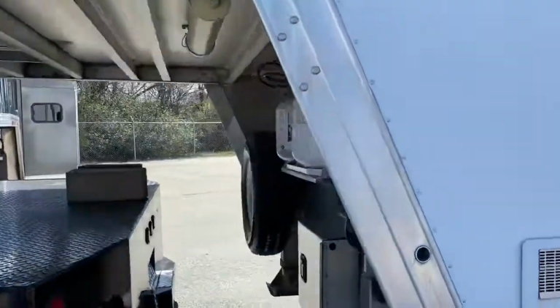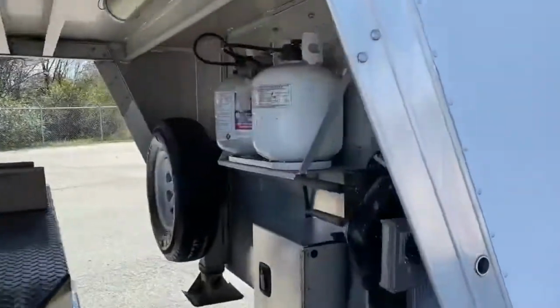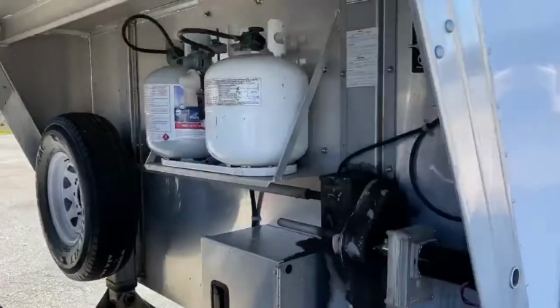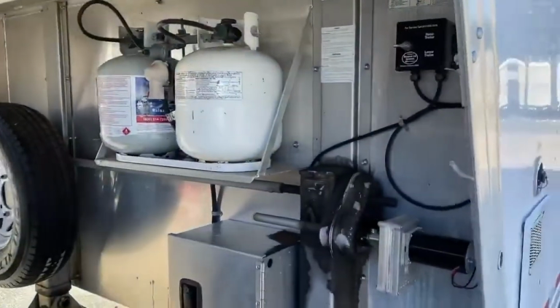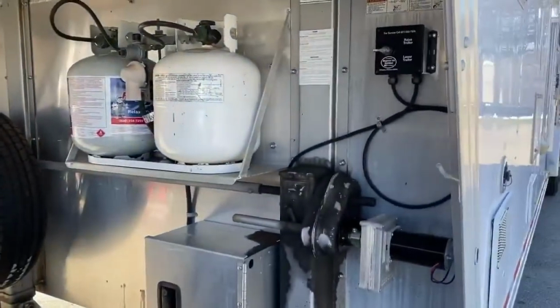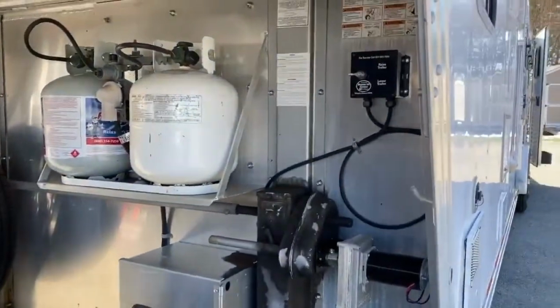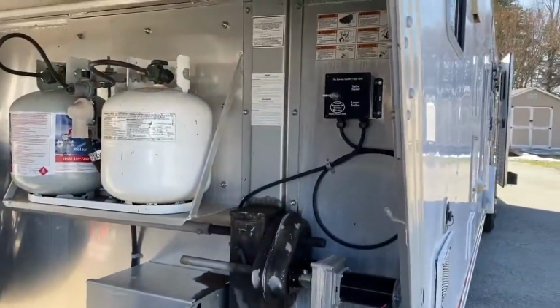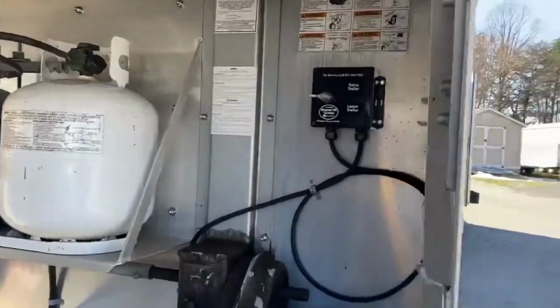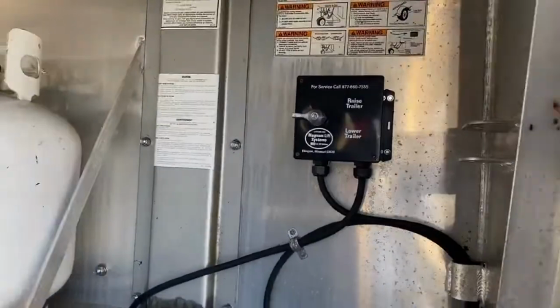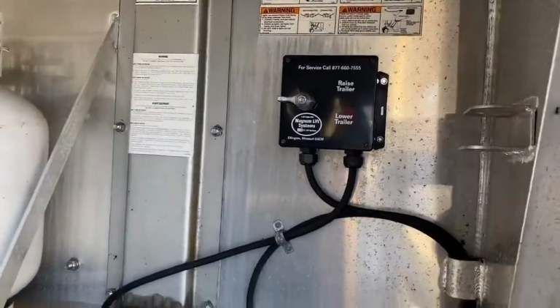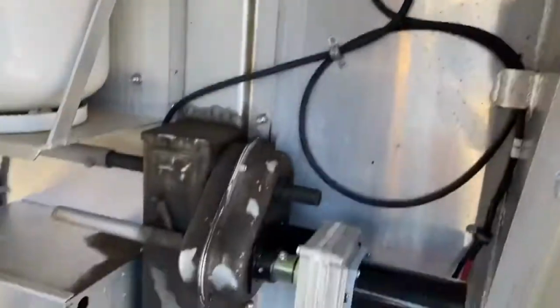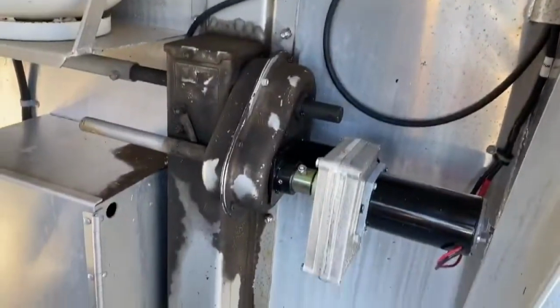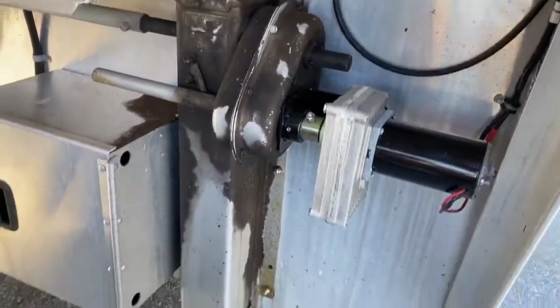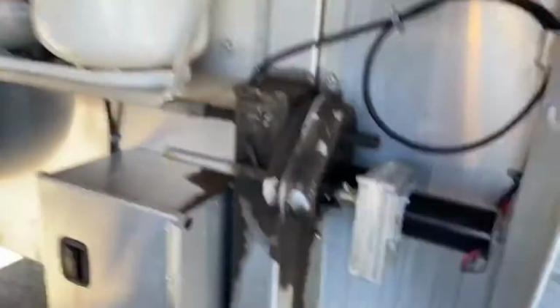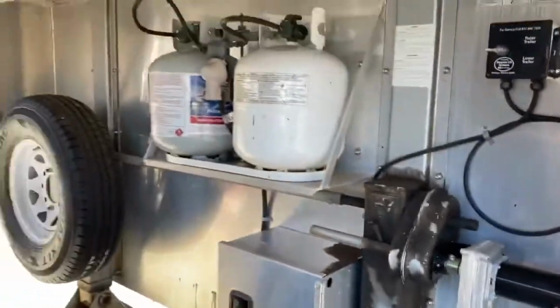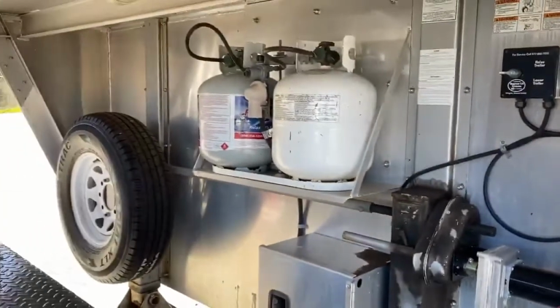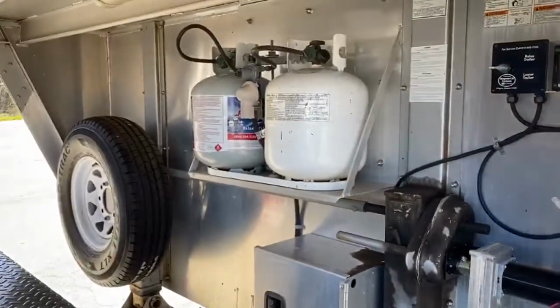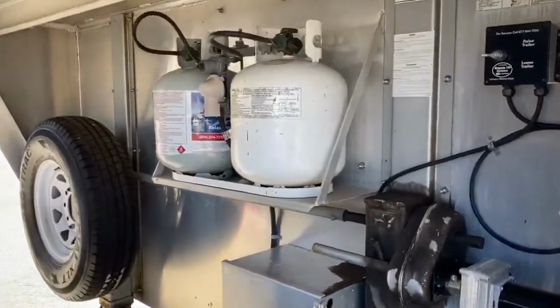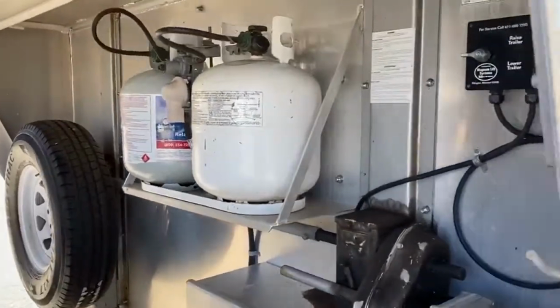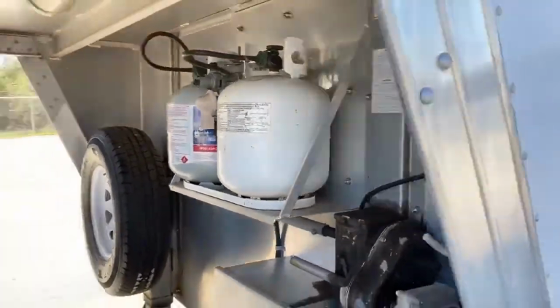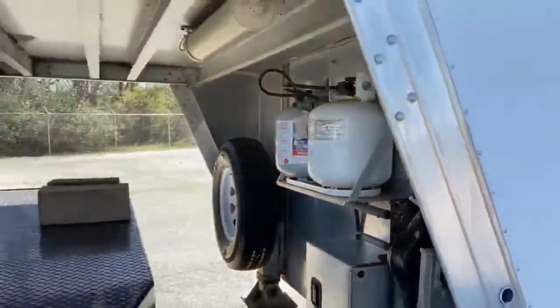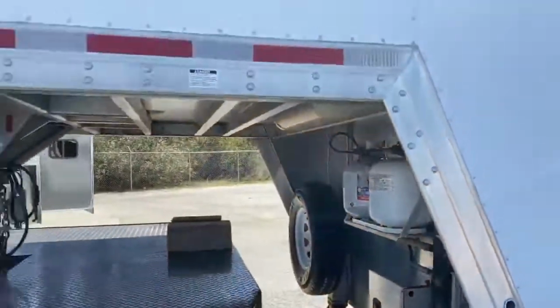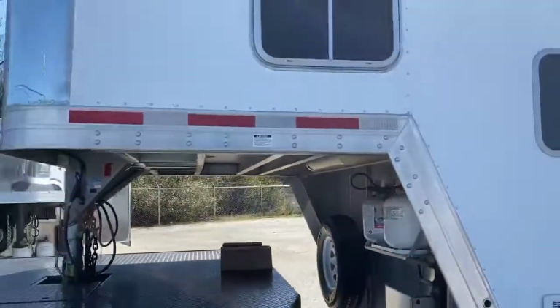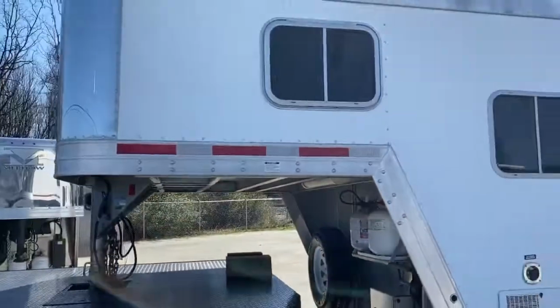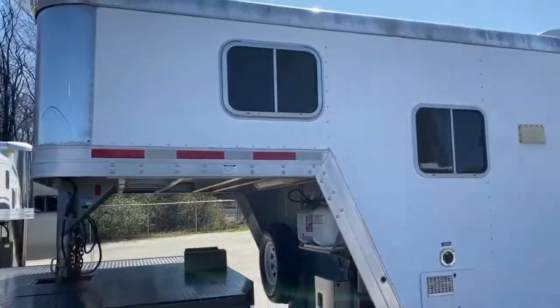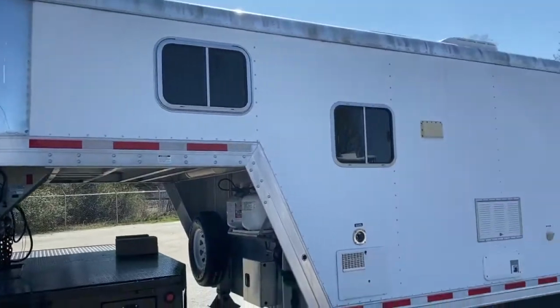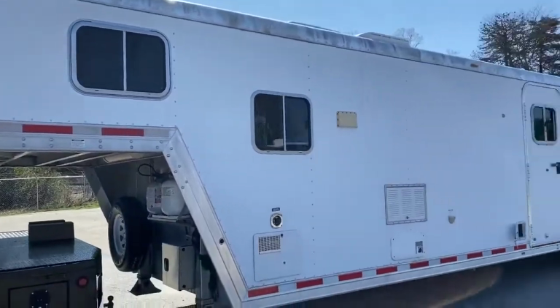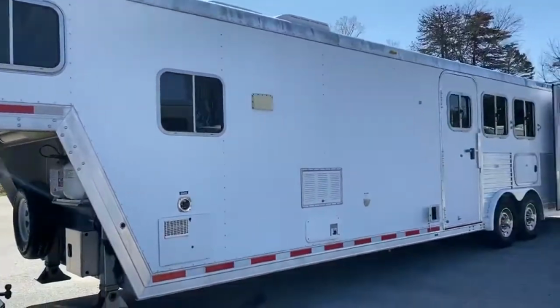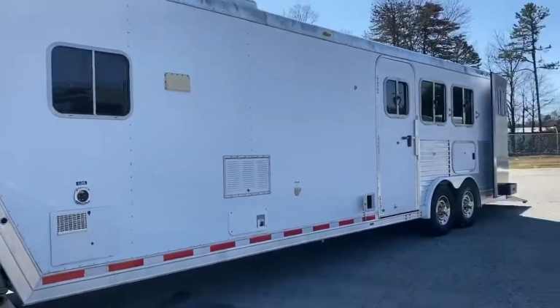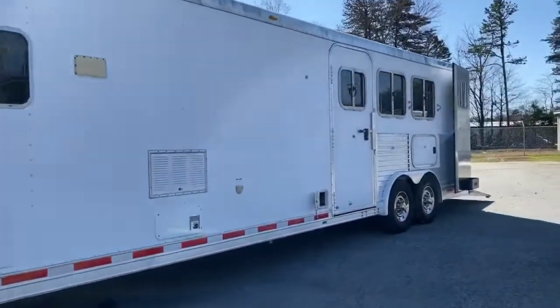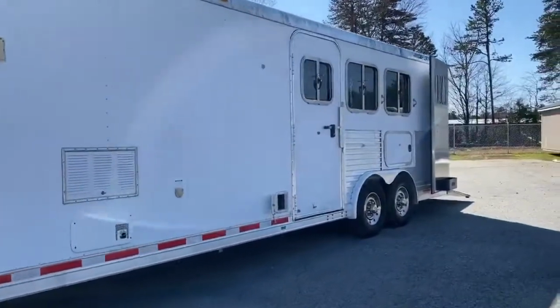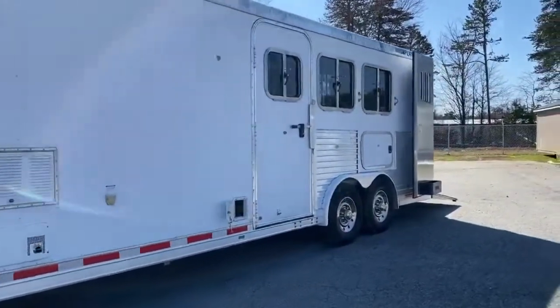Pretty clean trailer — again, one owner. We just added a brand new electric jack to this trailer. It works great — brand new. I'm just going to spin around one more time to let you see the outside of this trailer before heading into the interior.